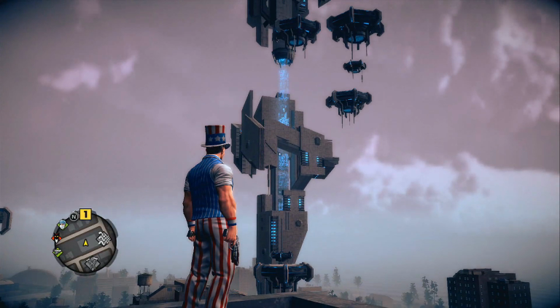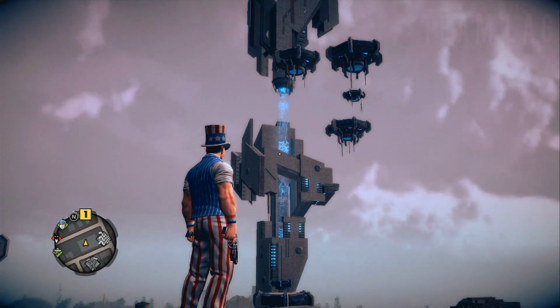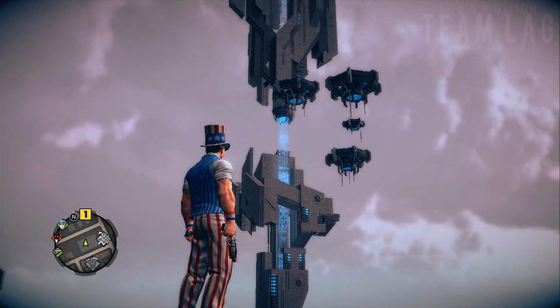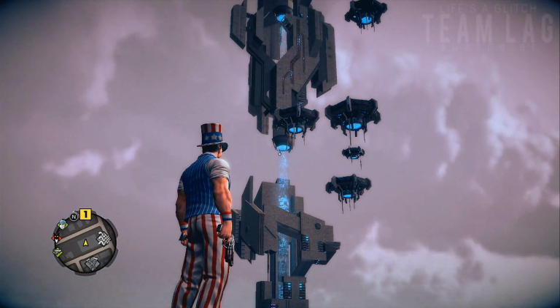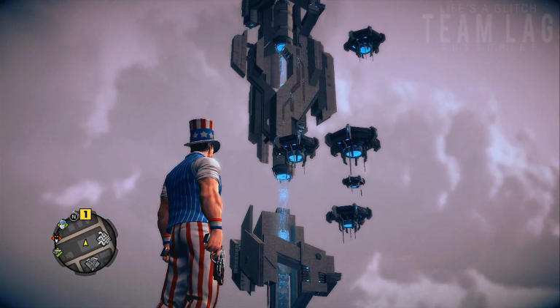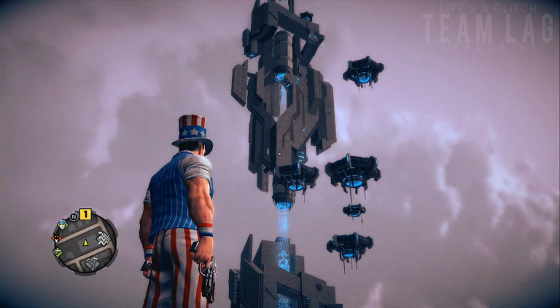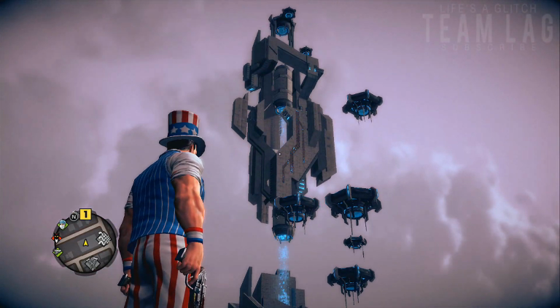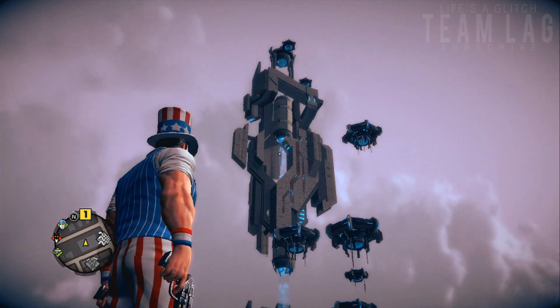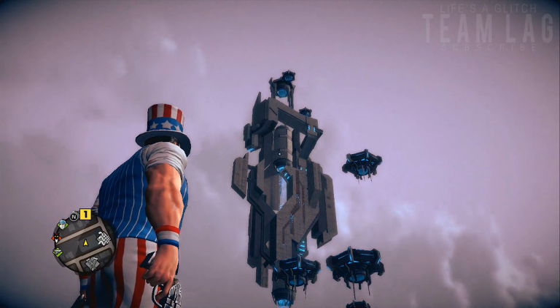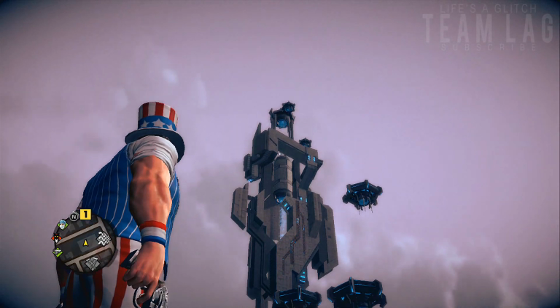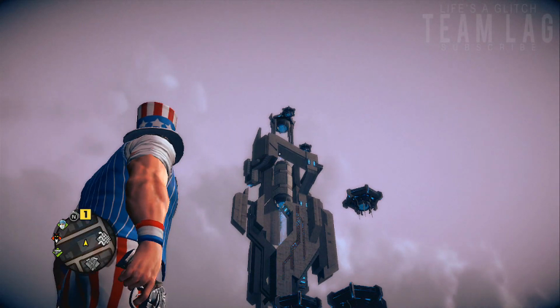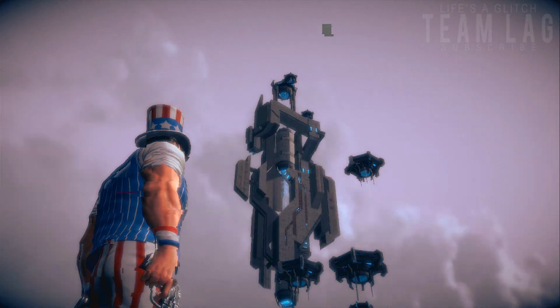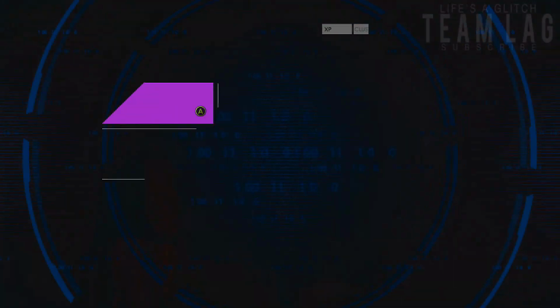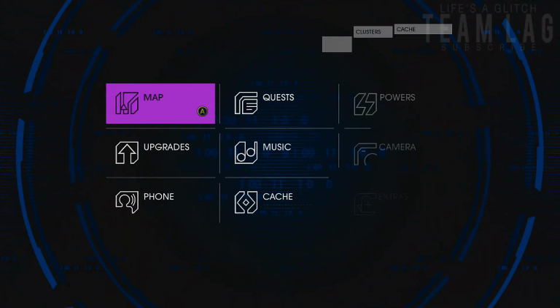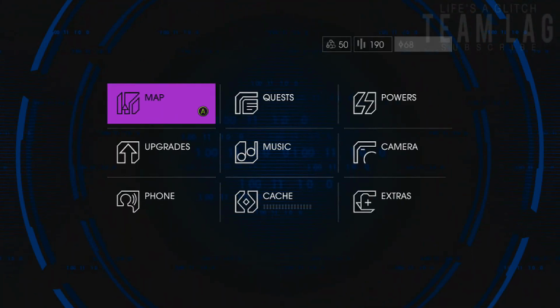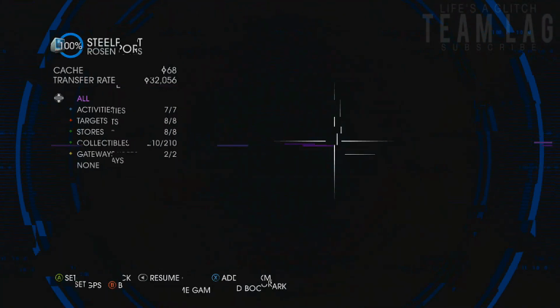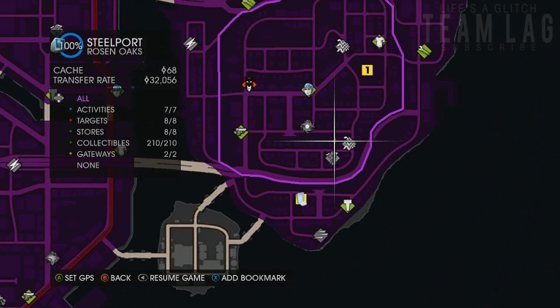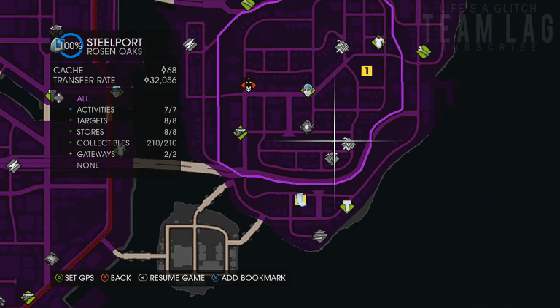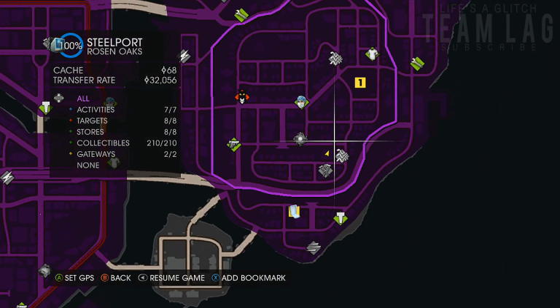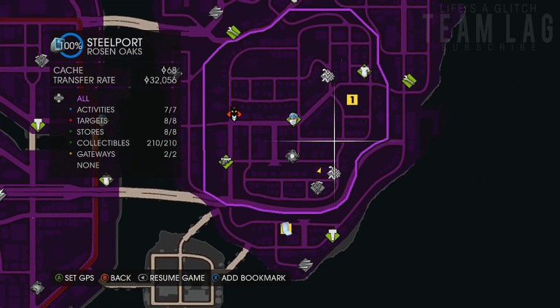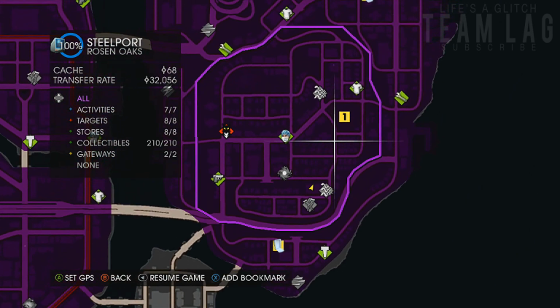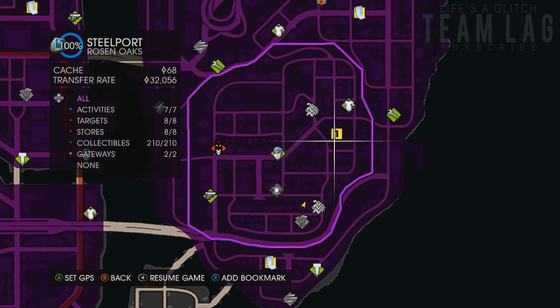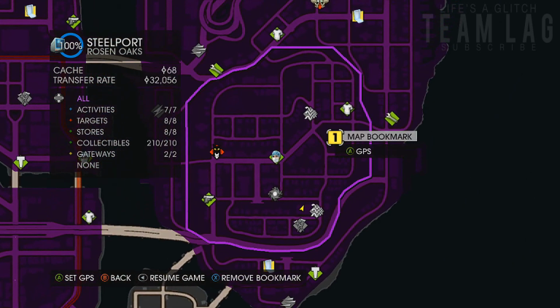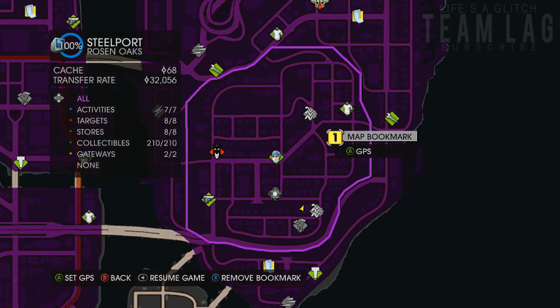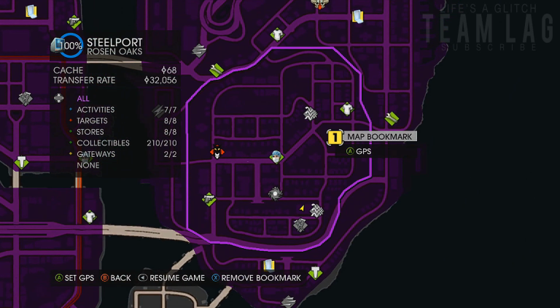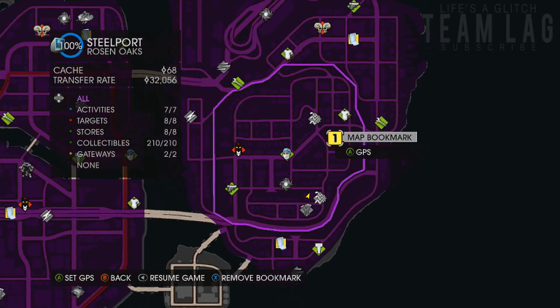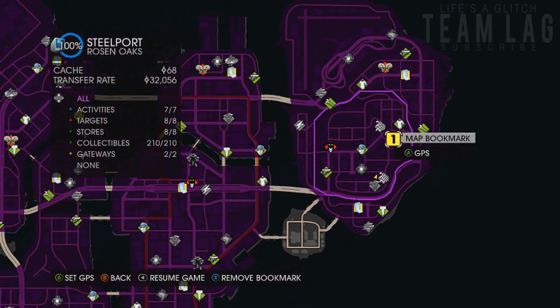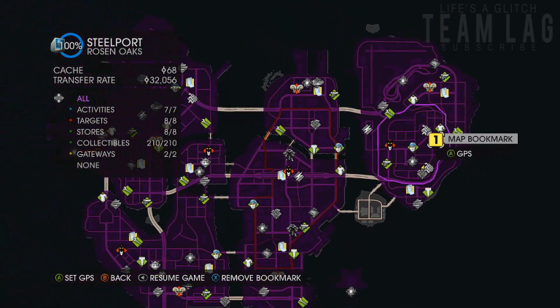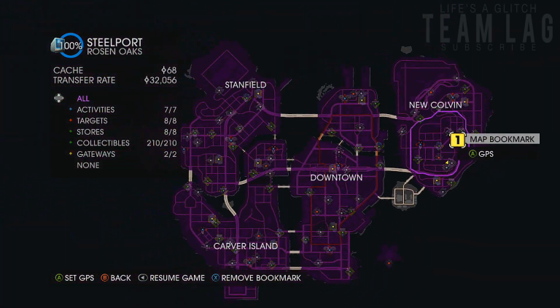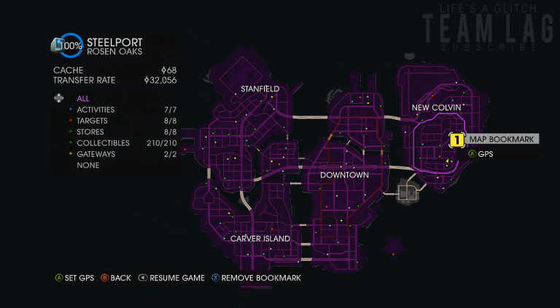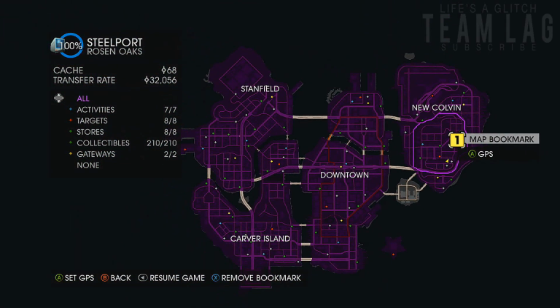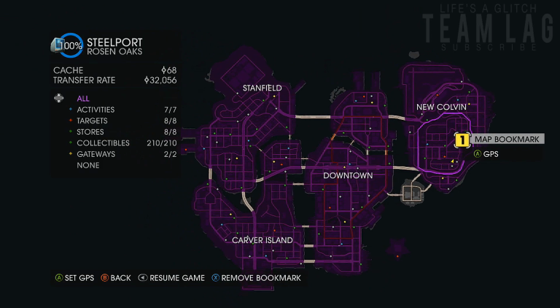What's going on guys, my name is Space and in this video I'll be showing you guys how to find the secret Salem Broomstick vehicle in Saints Row 4. The first thing we need to do is make our way to the very top of this tower right here — it's located in the Rosen Oaks part of New Colvin.